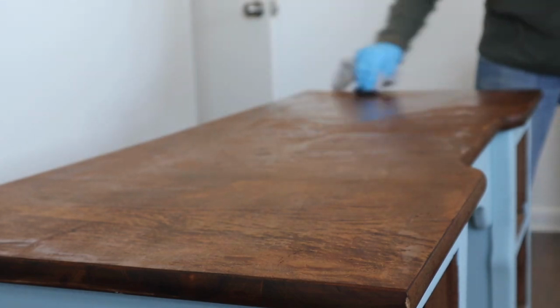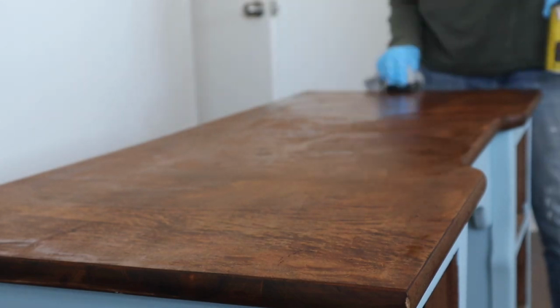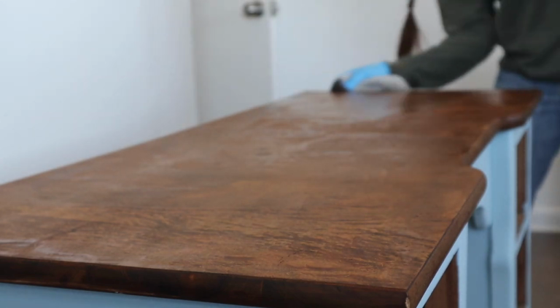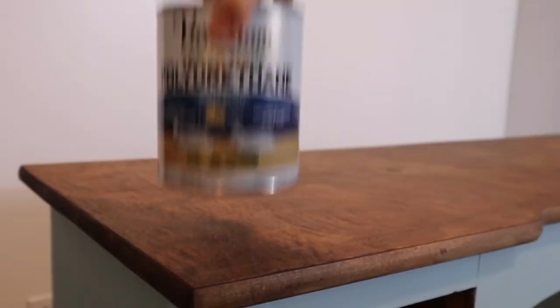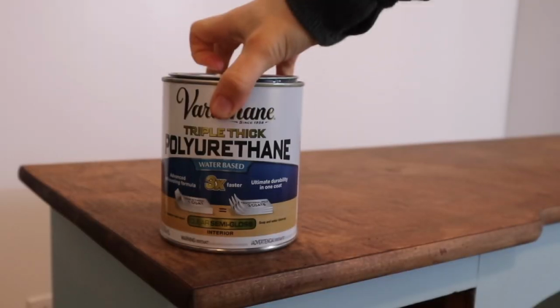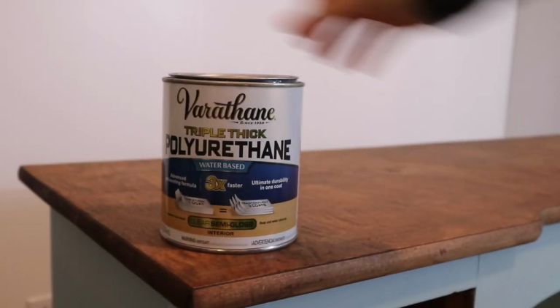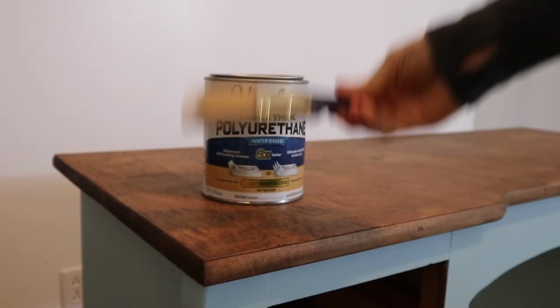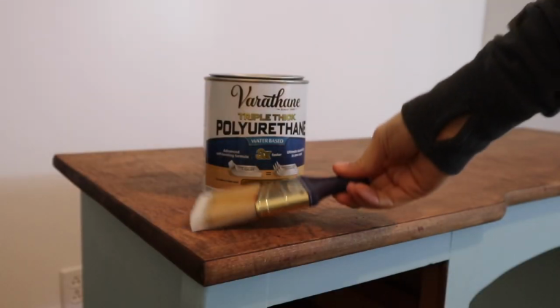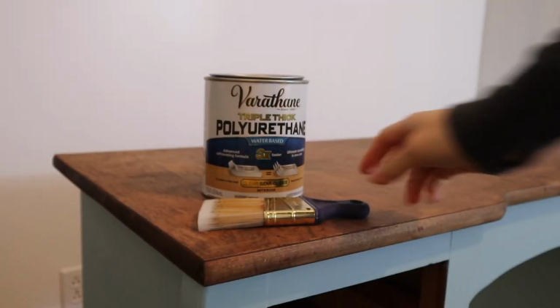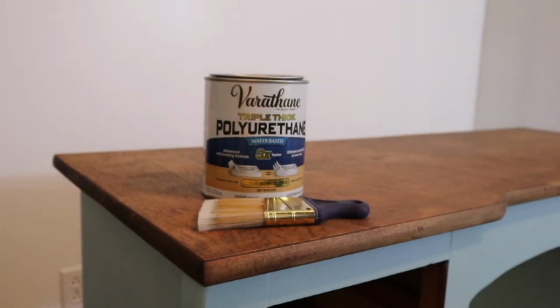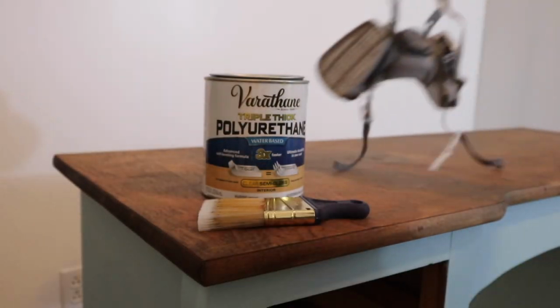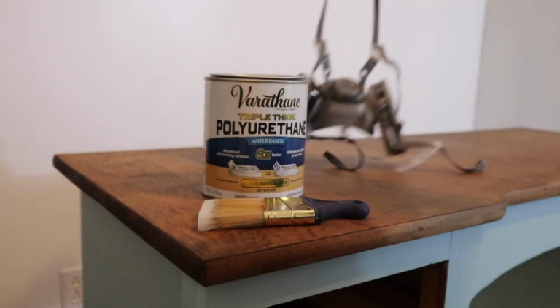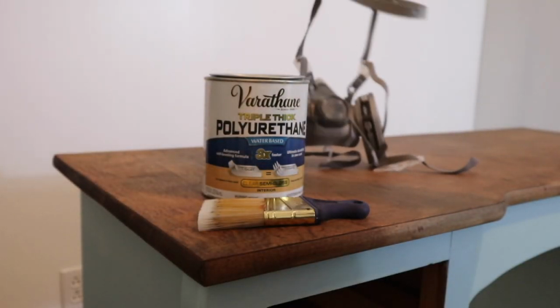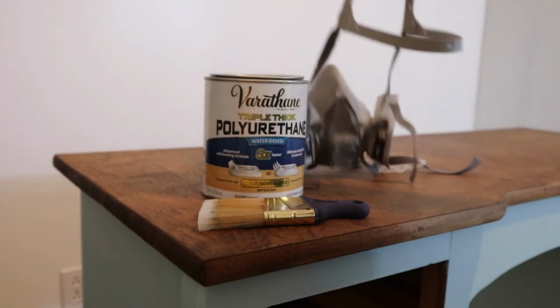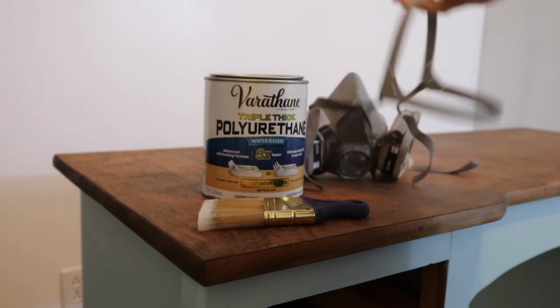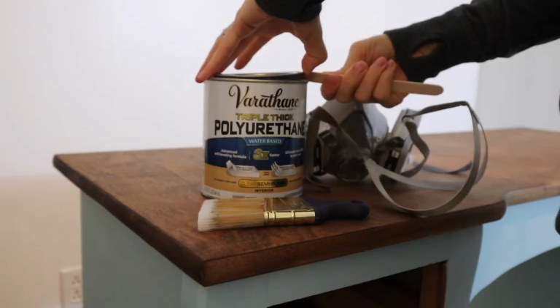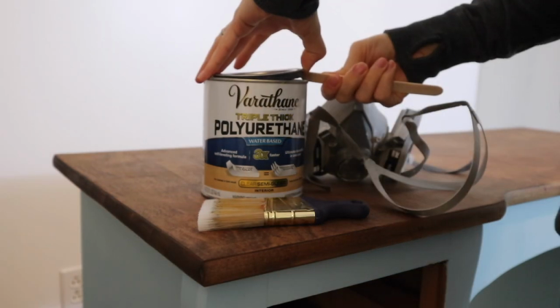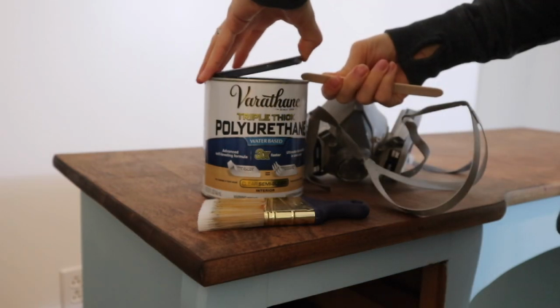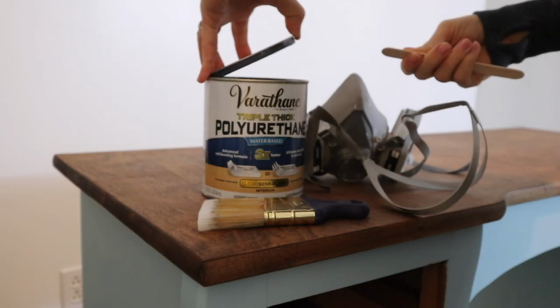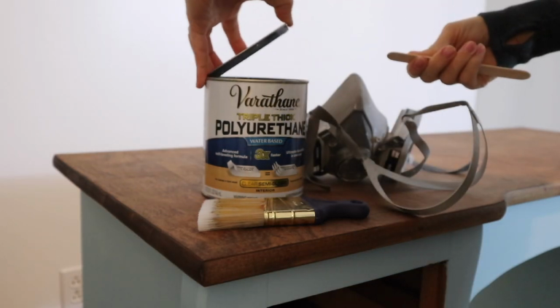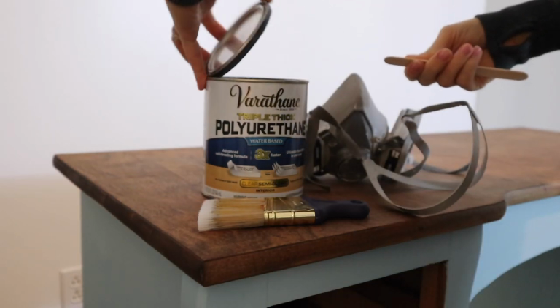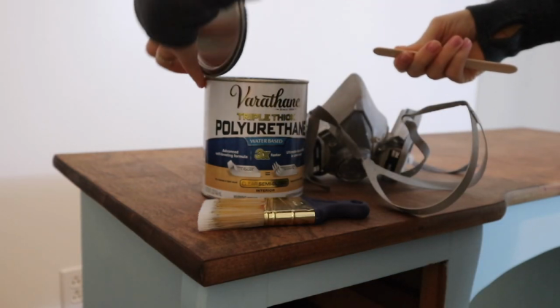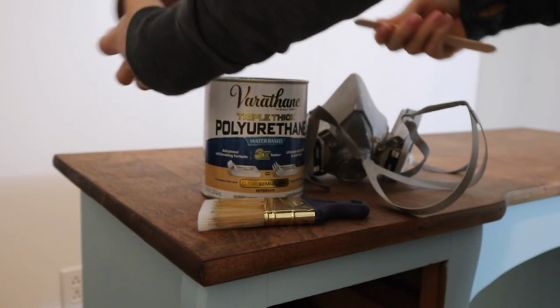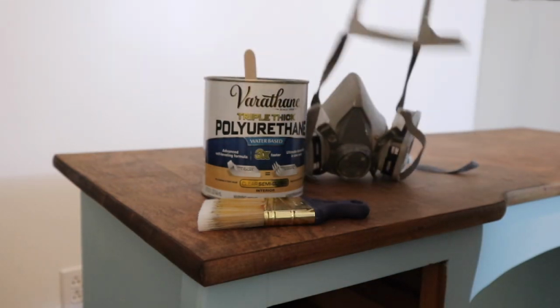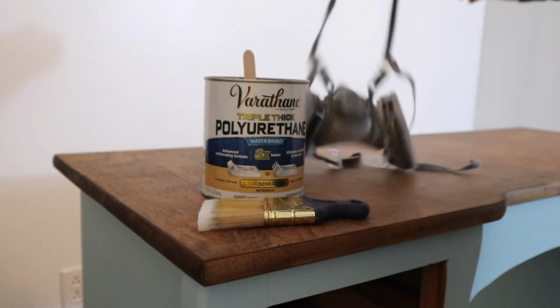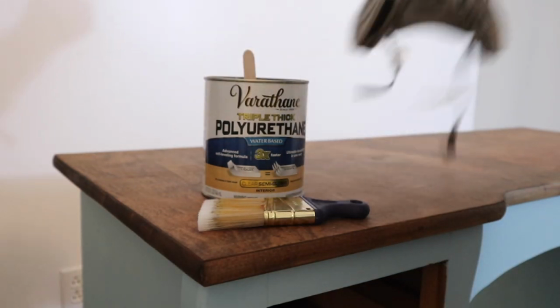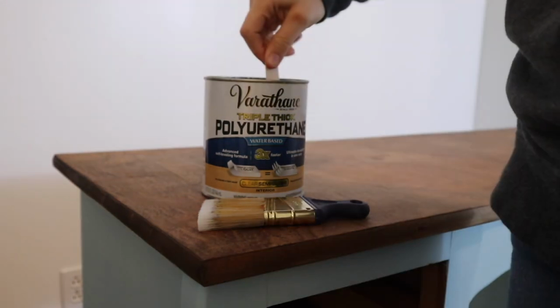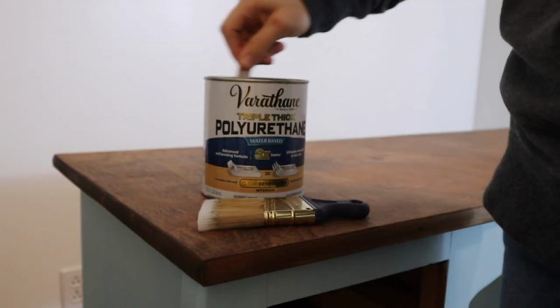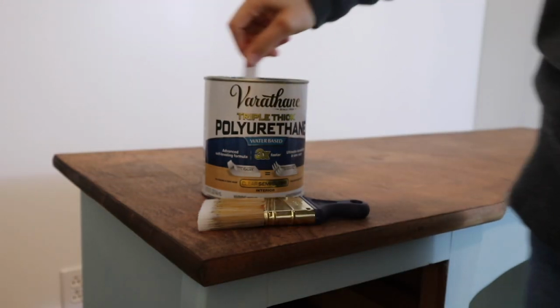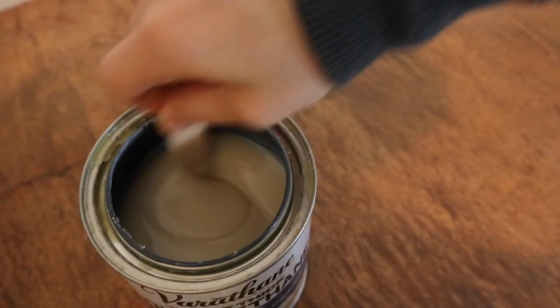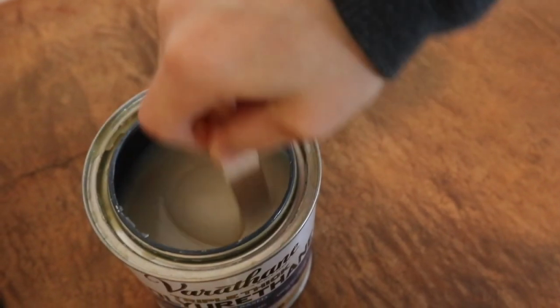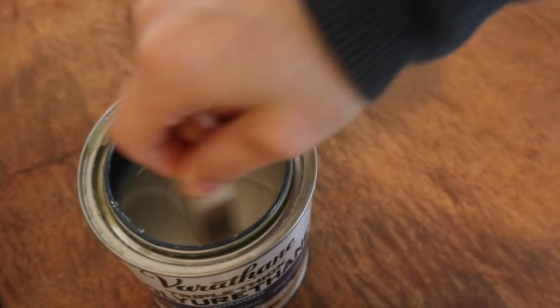To seal the desktop I'm going to be using Varathane Triple Thick water-based polyurethane, and I applied three coats of this to the desktop for added protection.